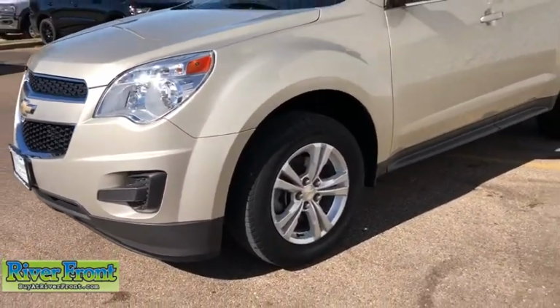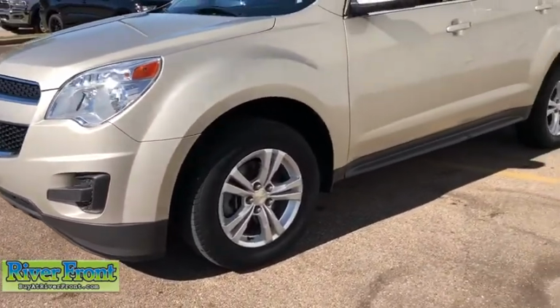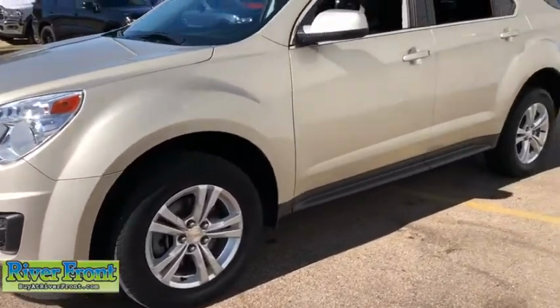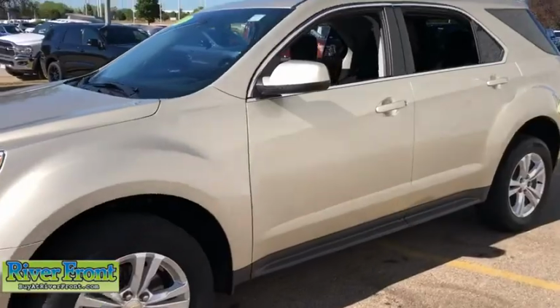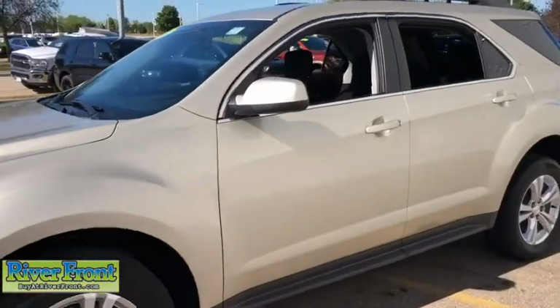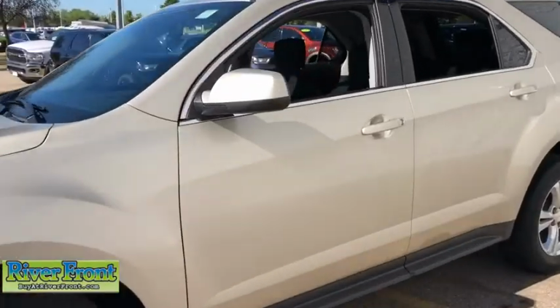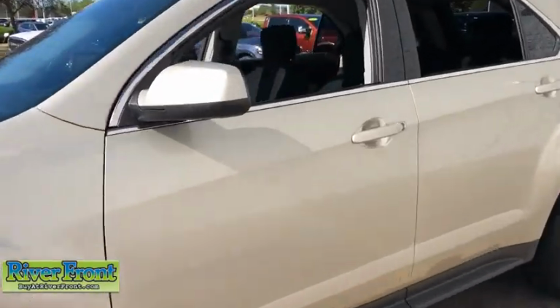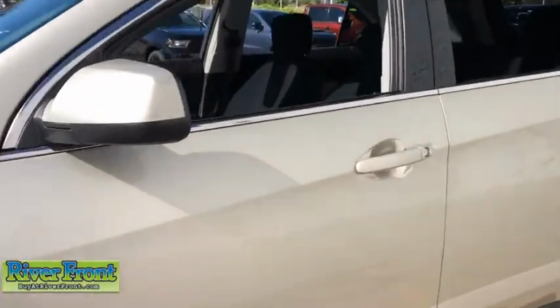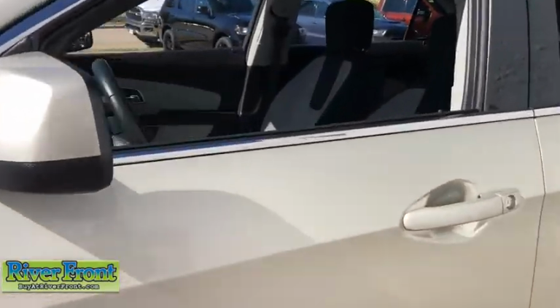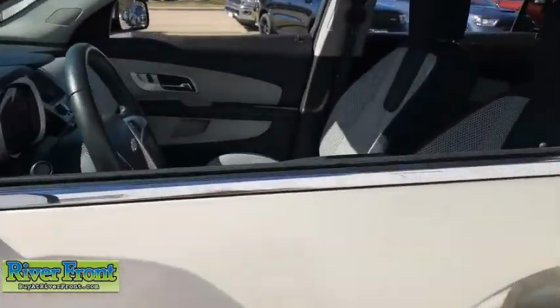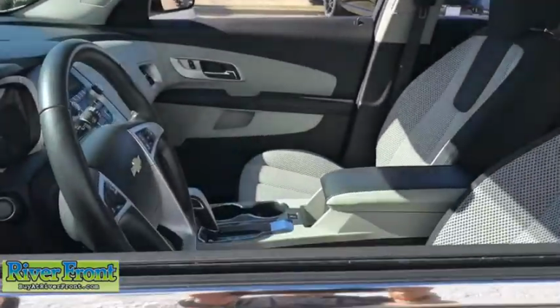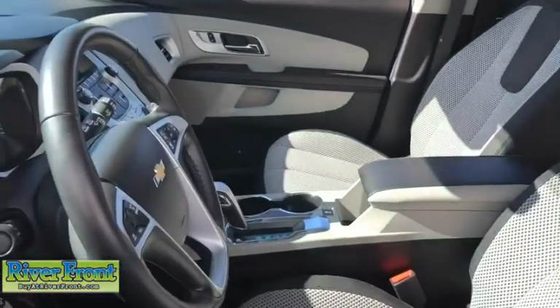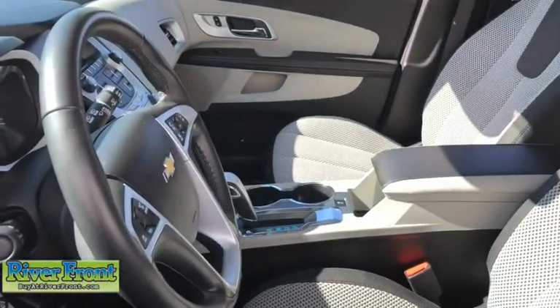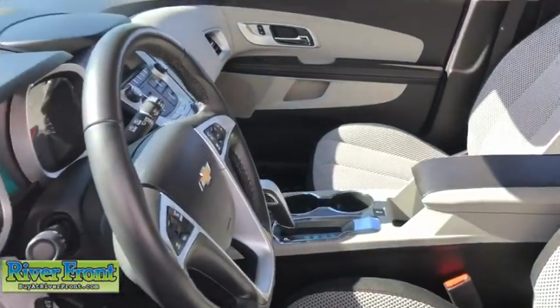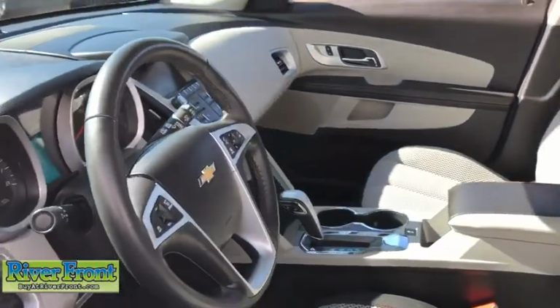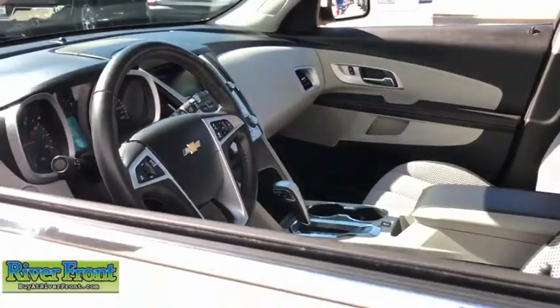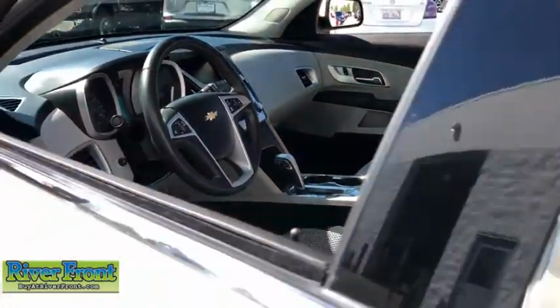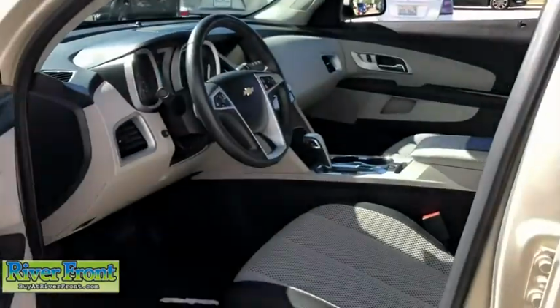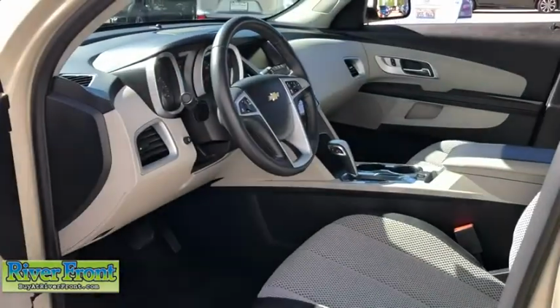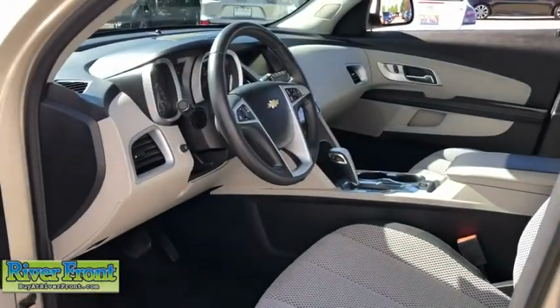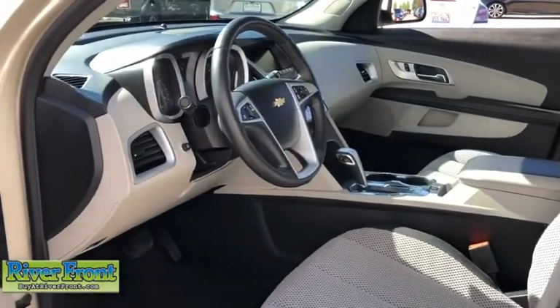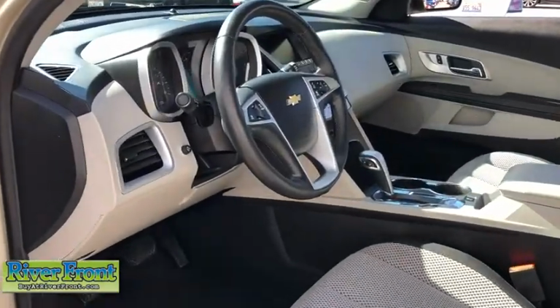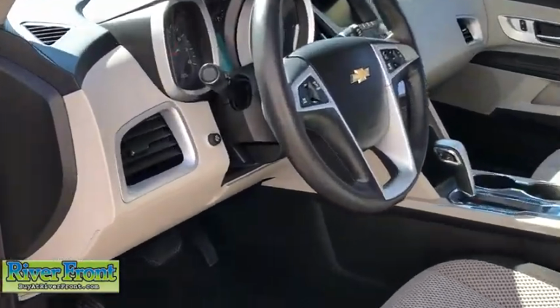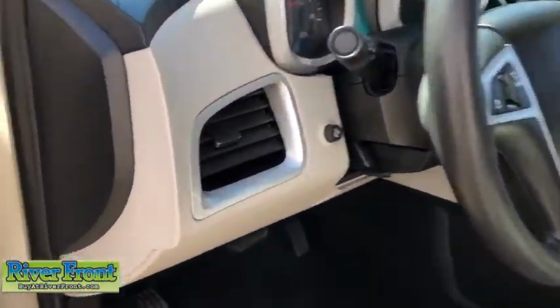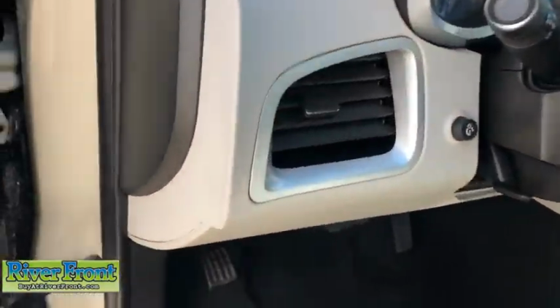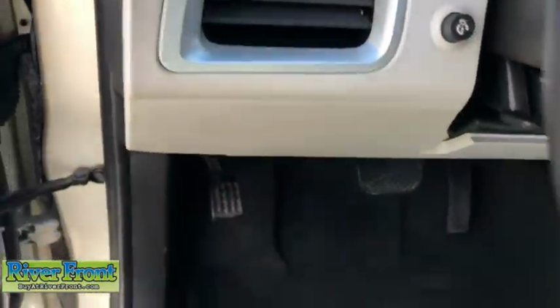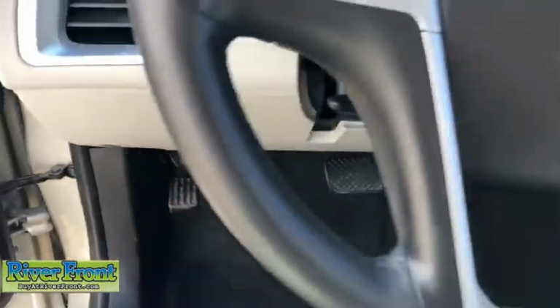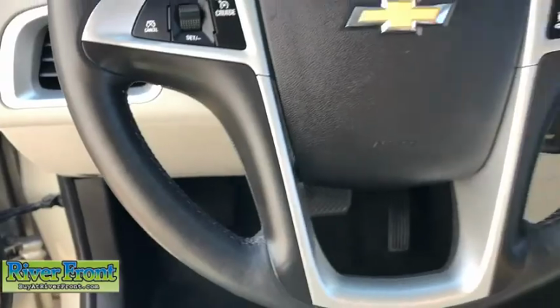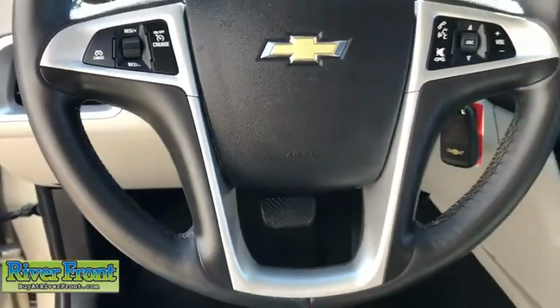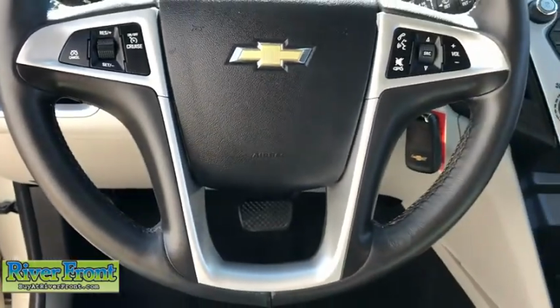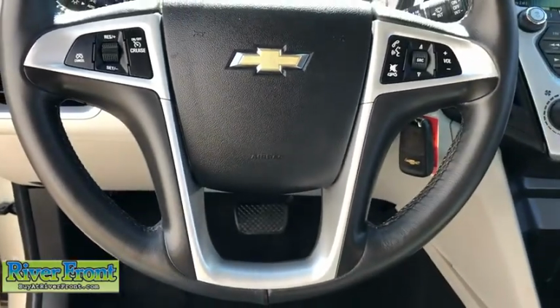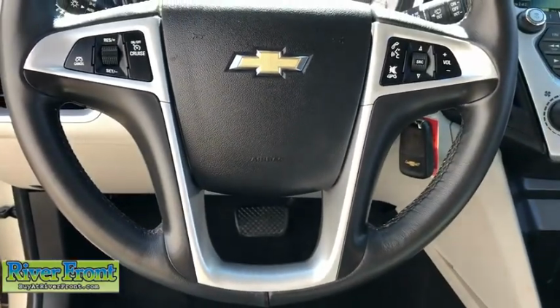Remote engine start, traction control, dual airbags, power steering, four-wheel disc brakes, compass, security system, CD player, trip computer, power windows, rear window defroster, electronic stability control.